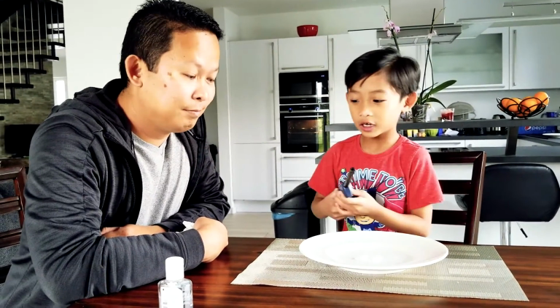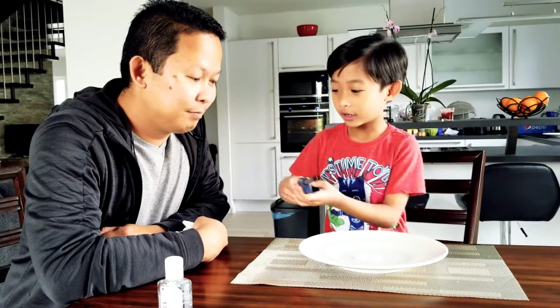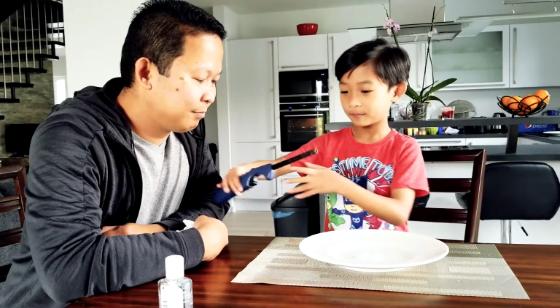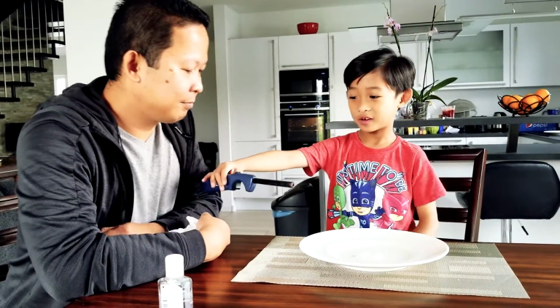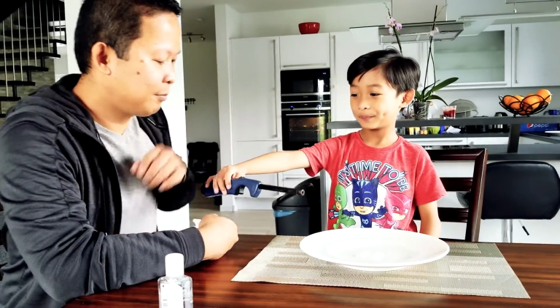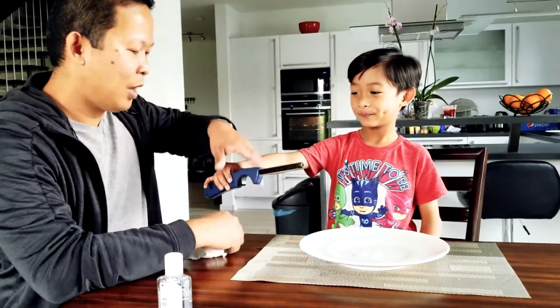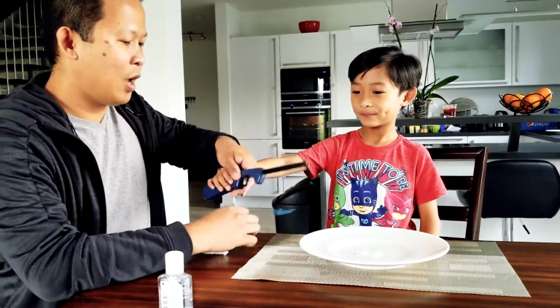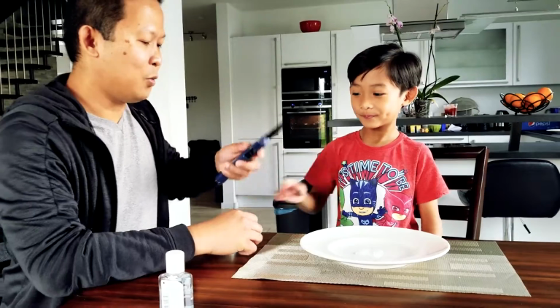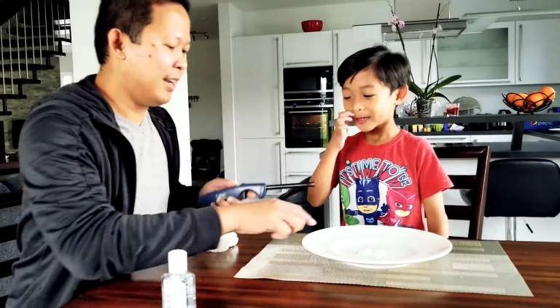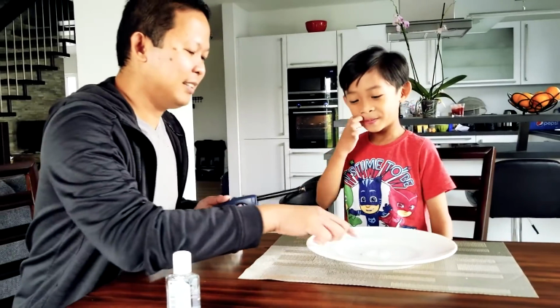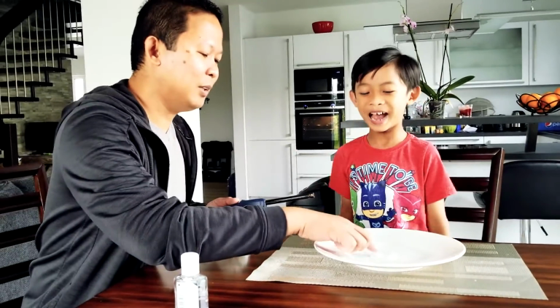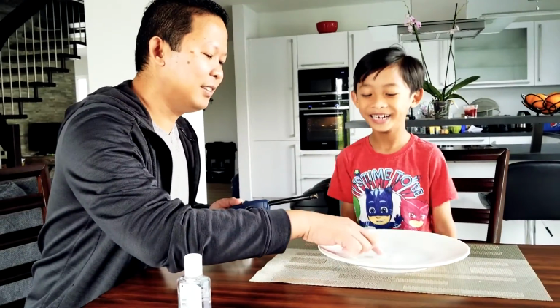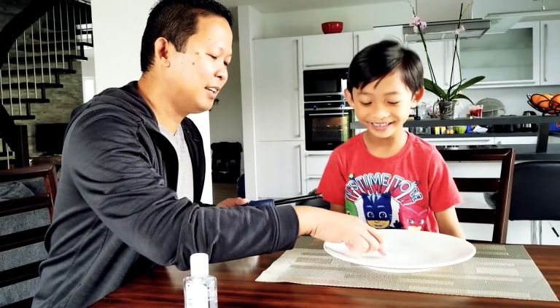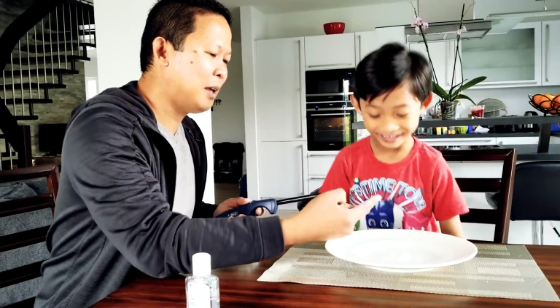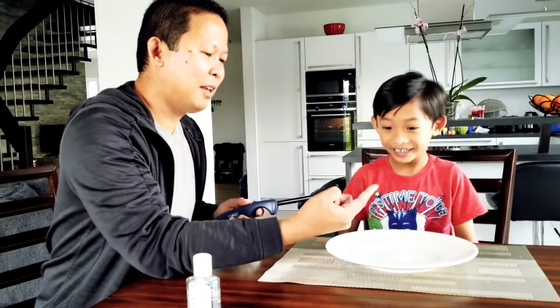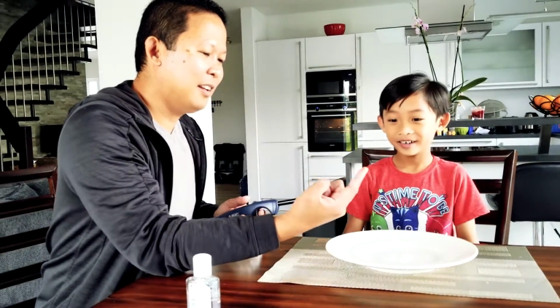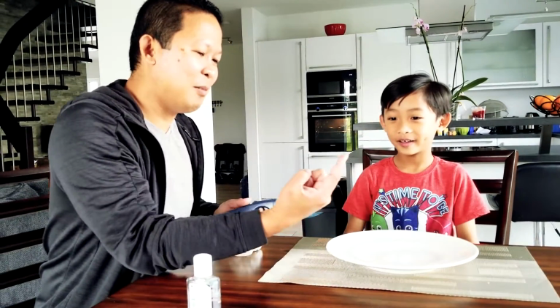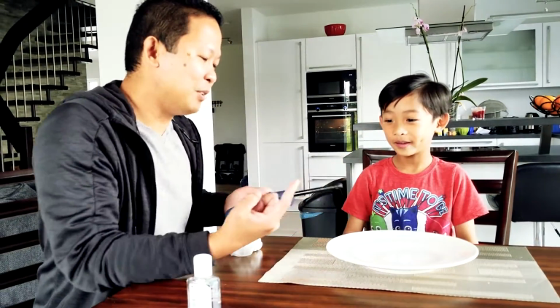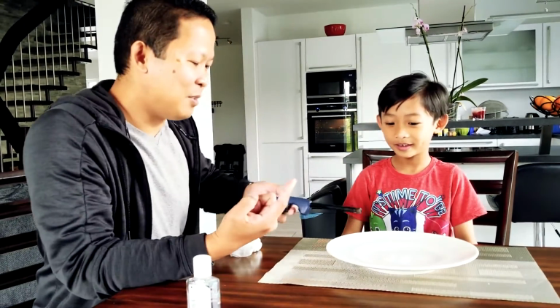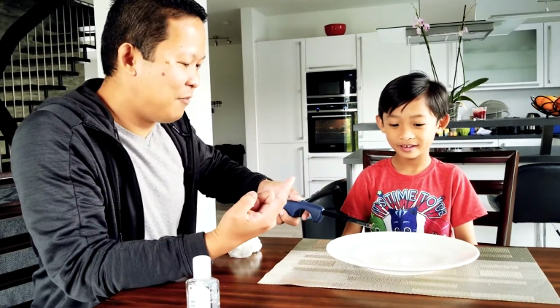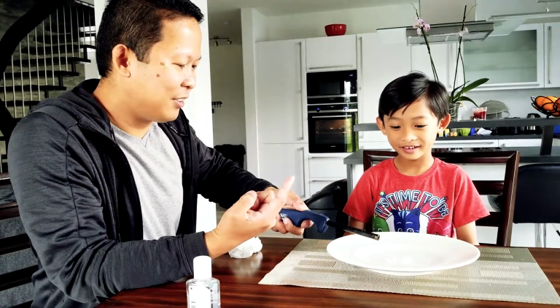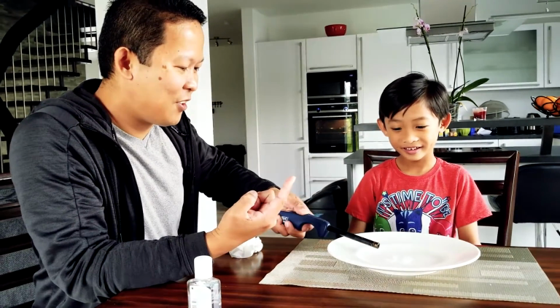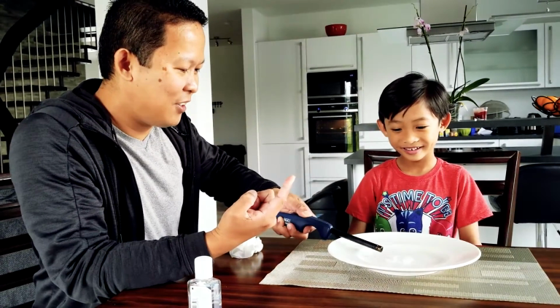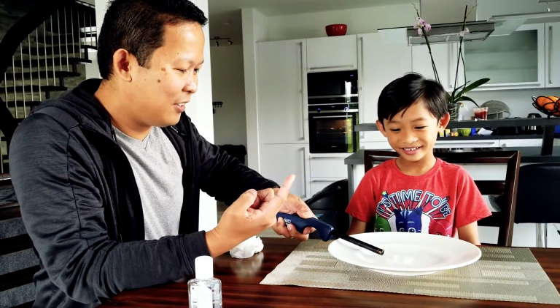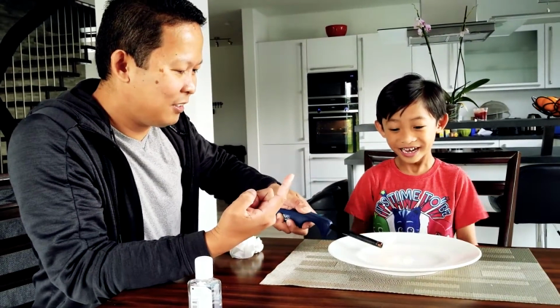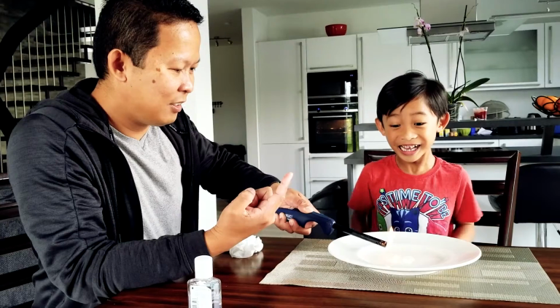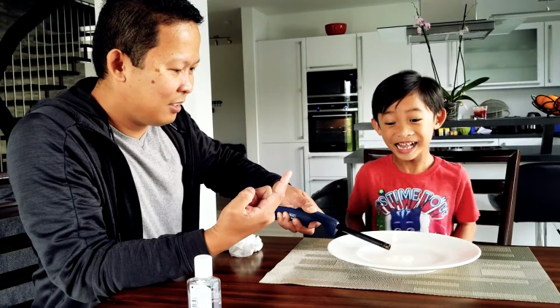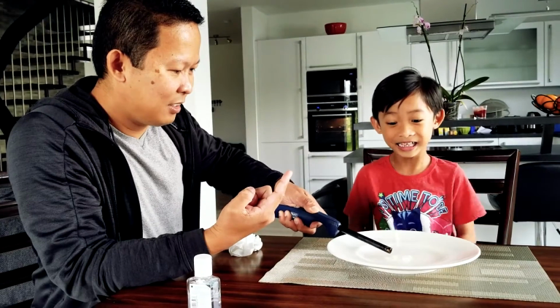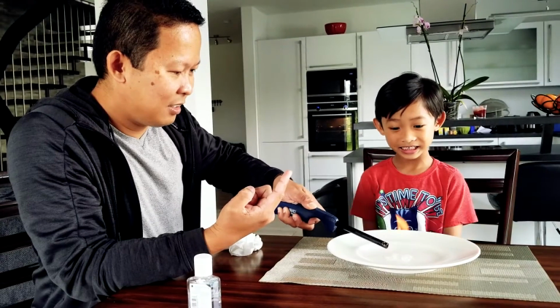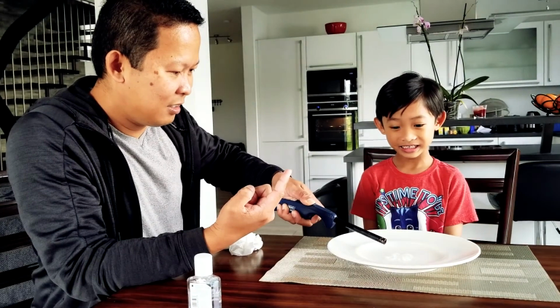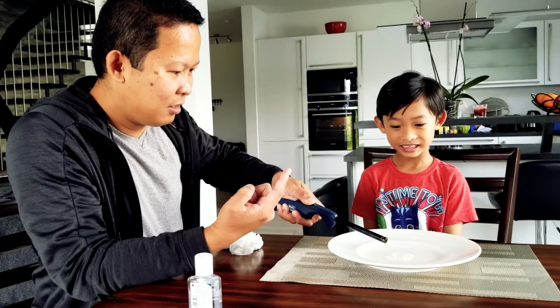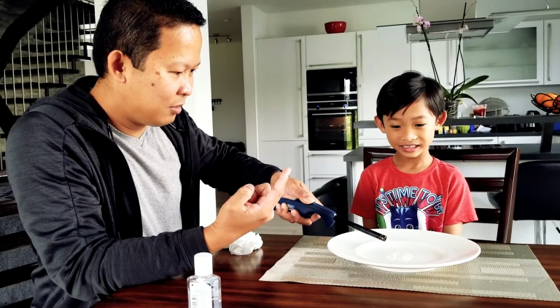There you go. I'm going to put some on my finger. Does it work?